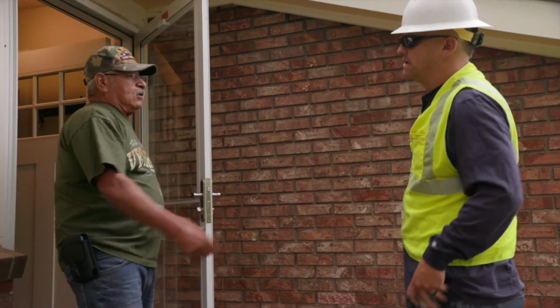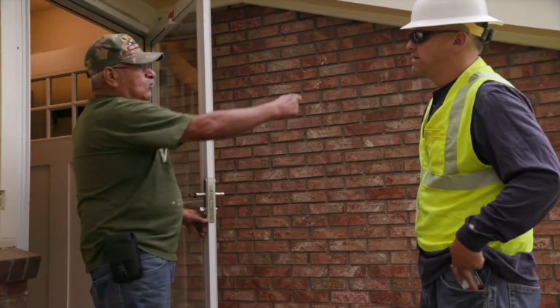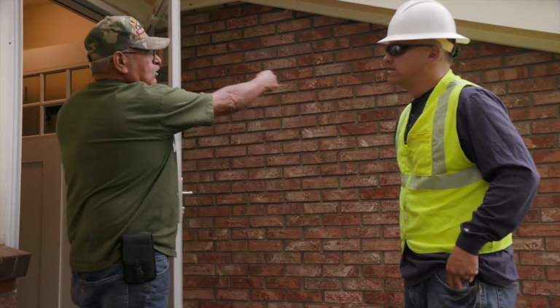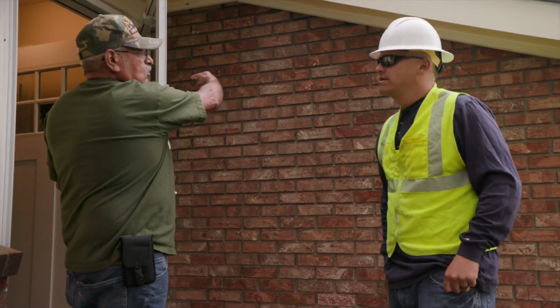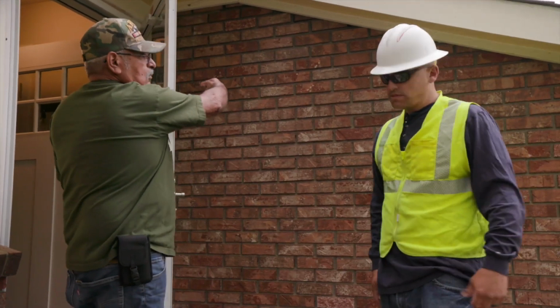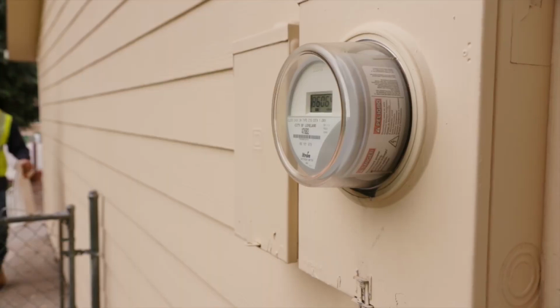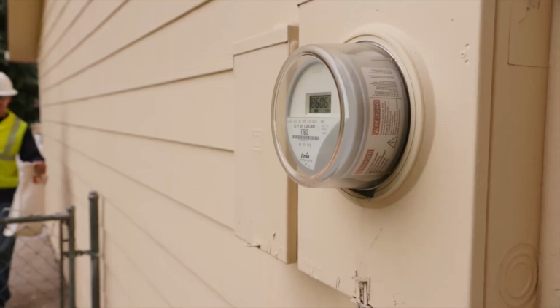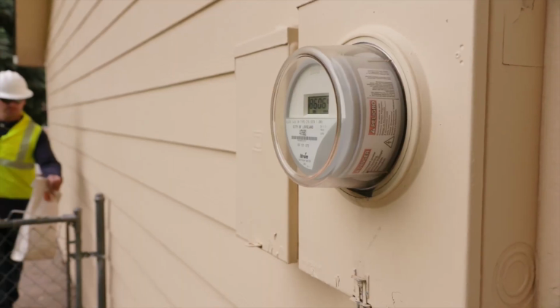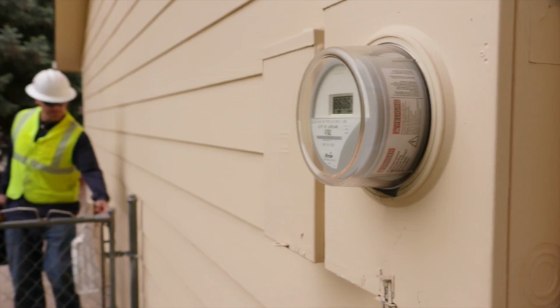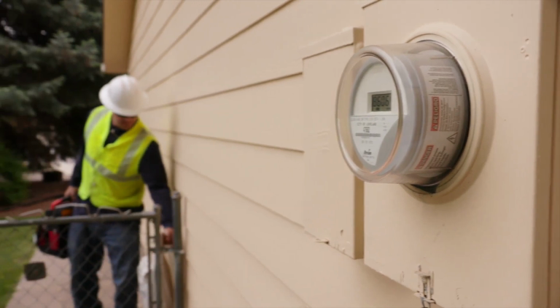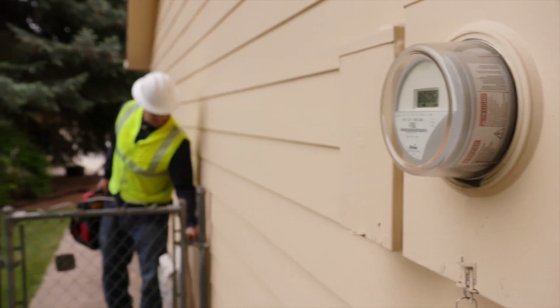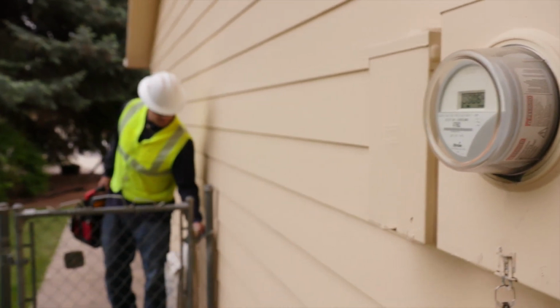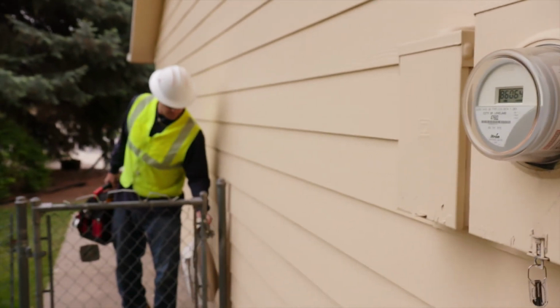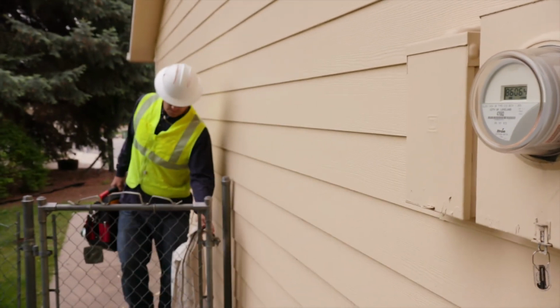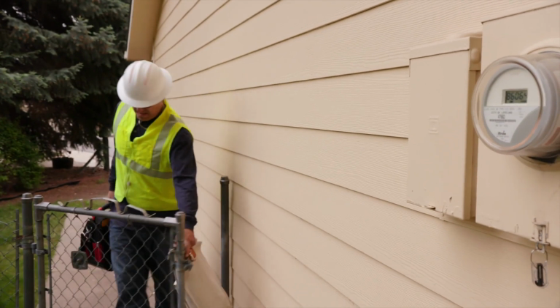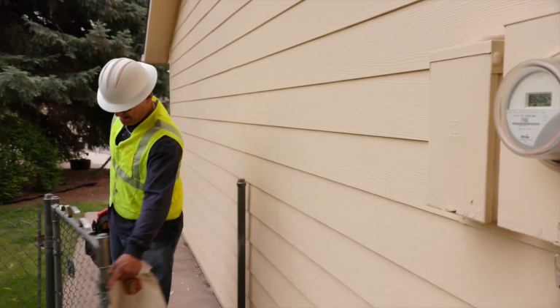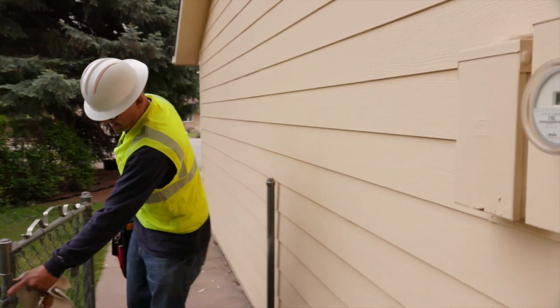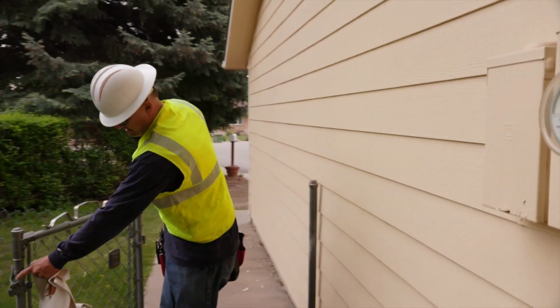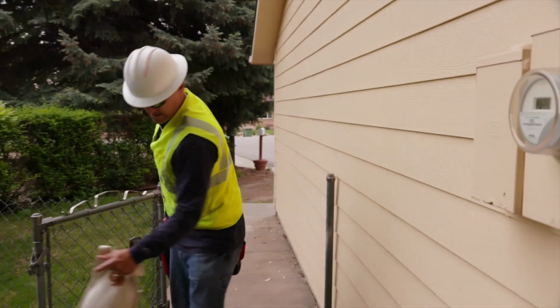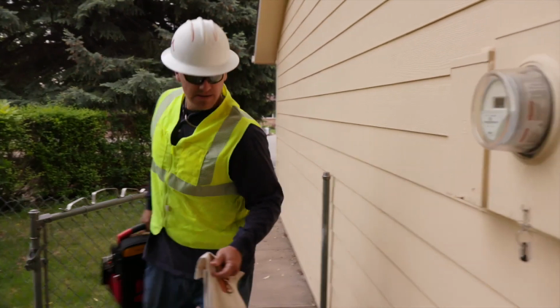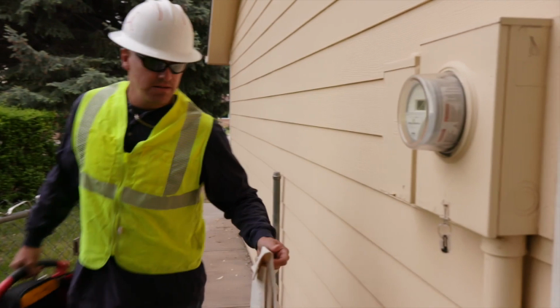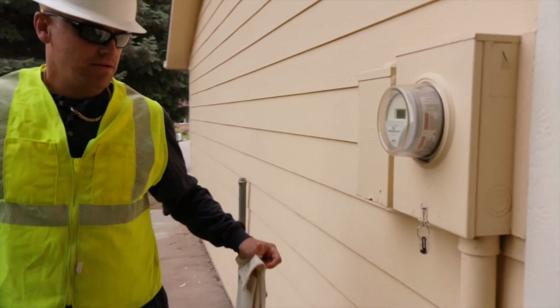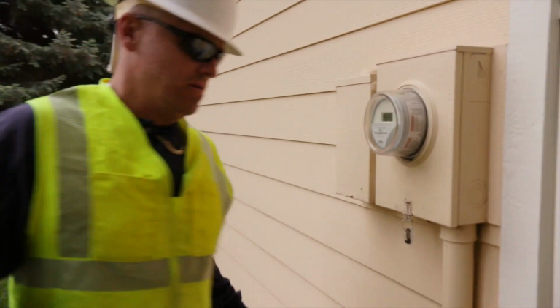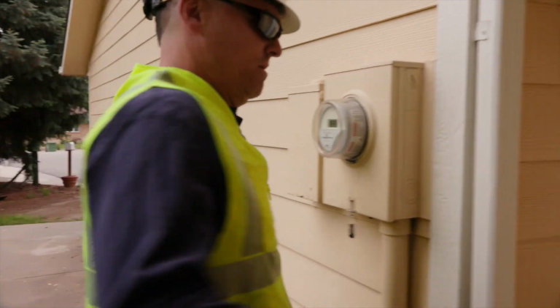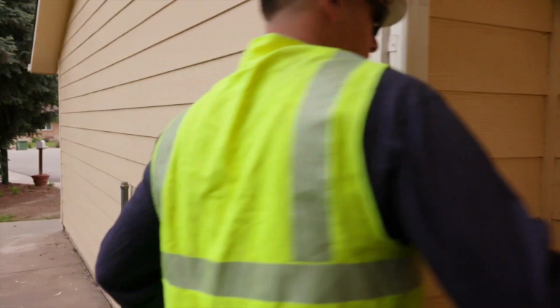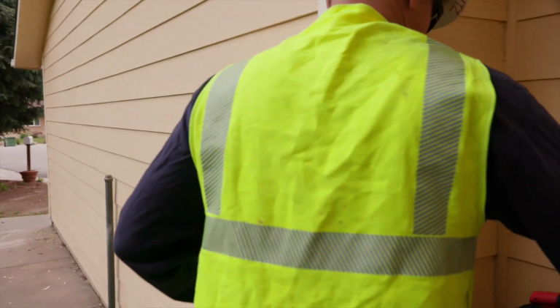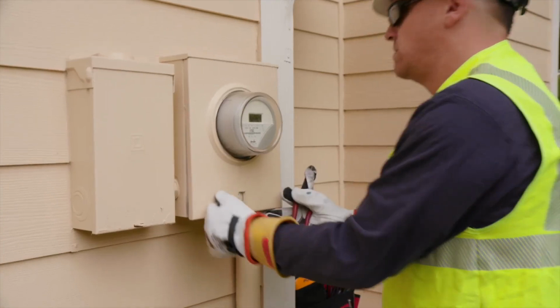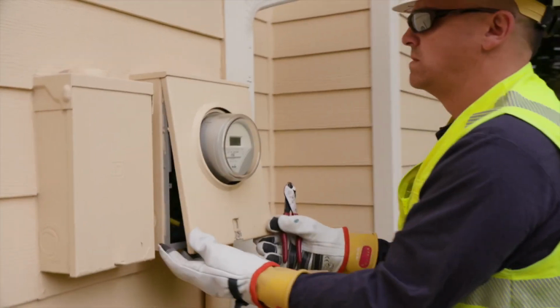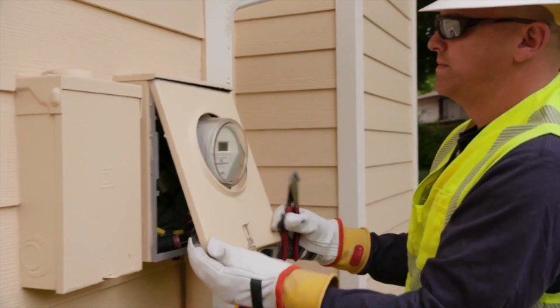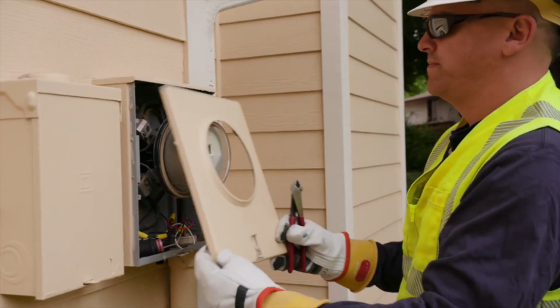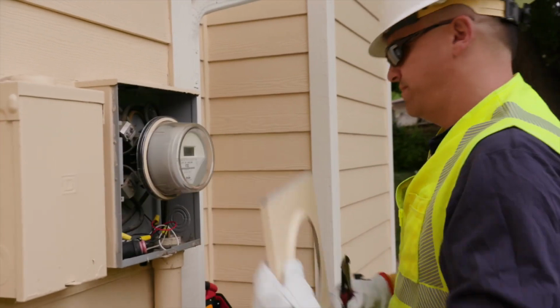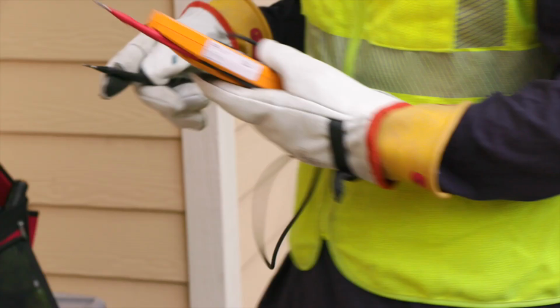Also please note, no one has to be home during the replacement as all work happens outside your house. Your house may need to have the power turned off for a brief time during the meter swap, so it's best if all electronics like computers, routers, and televisions are shut off during the meter swap.